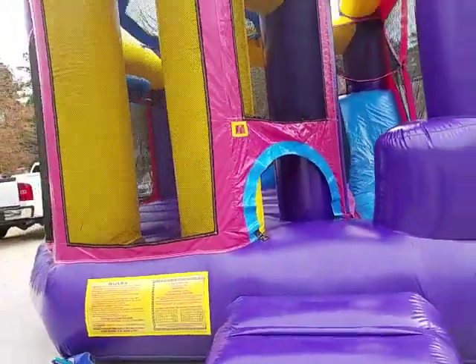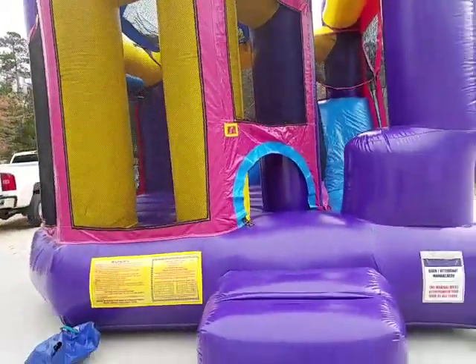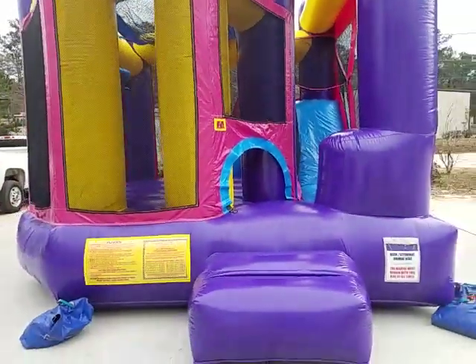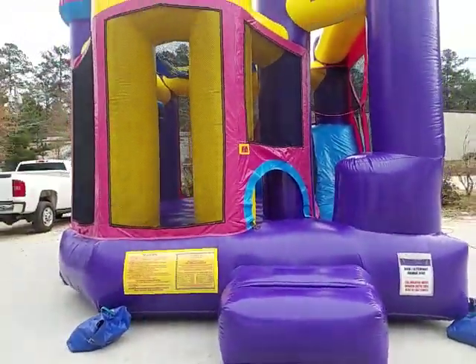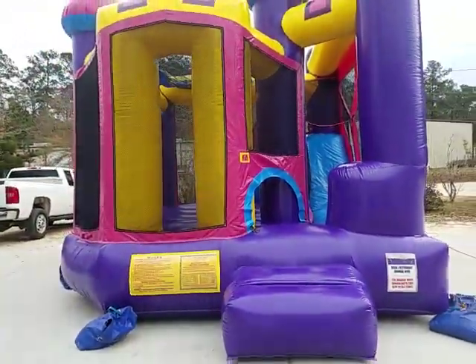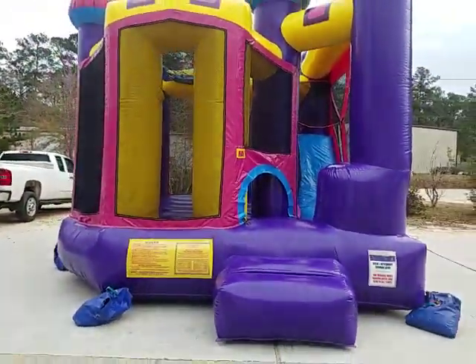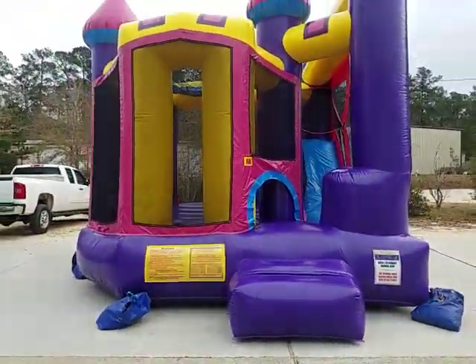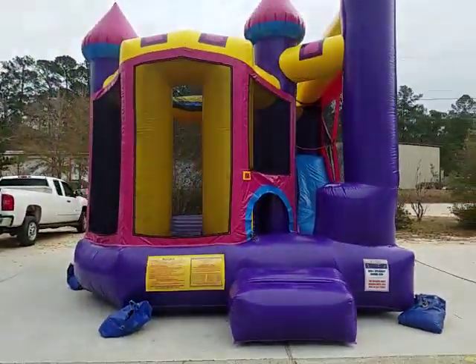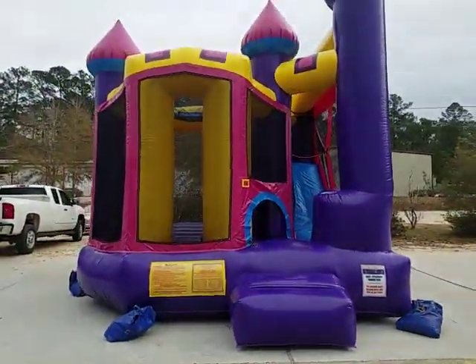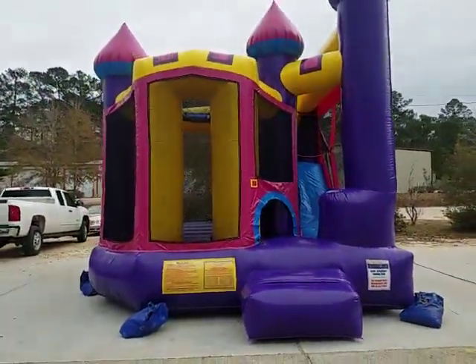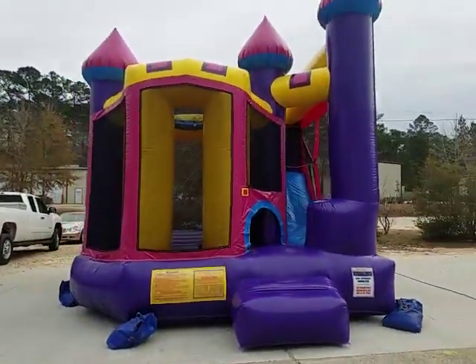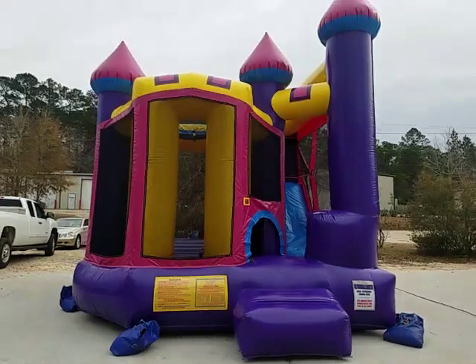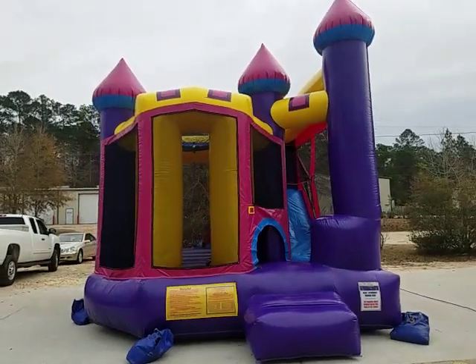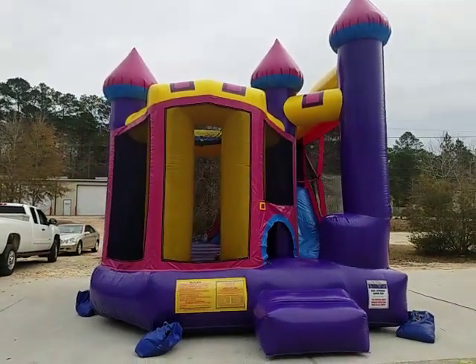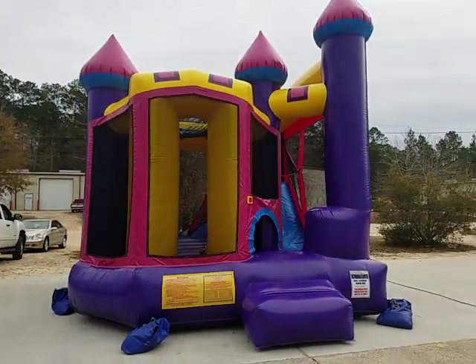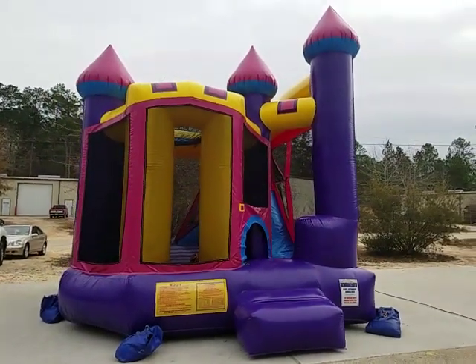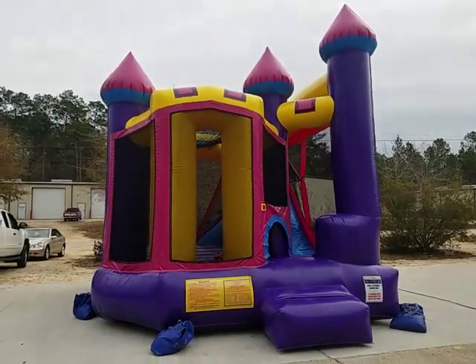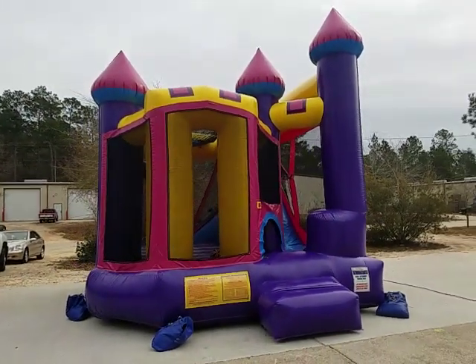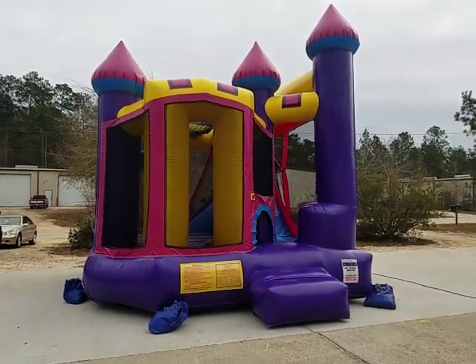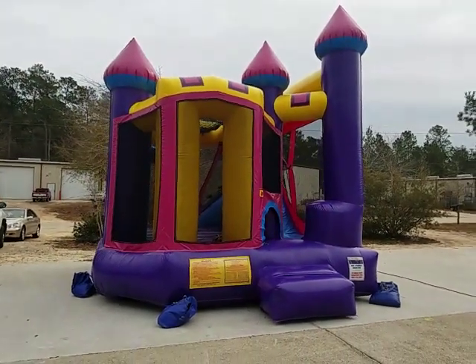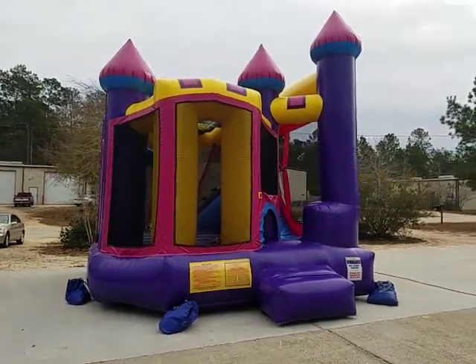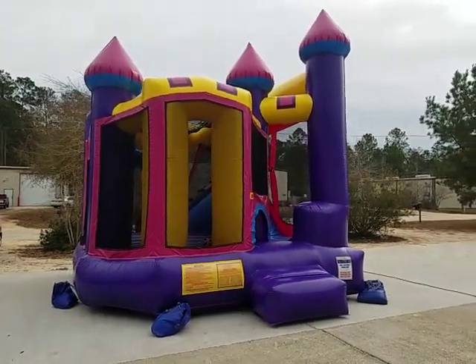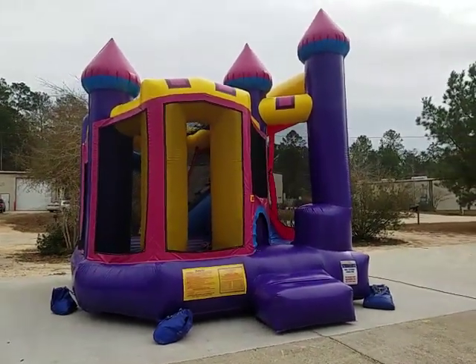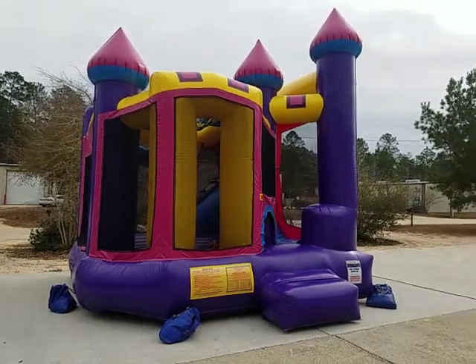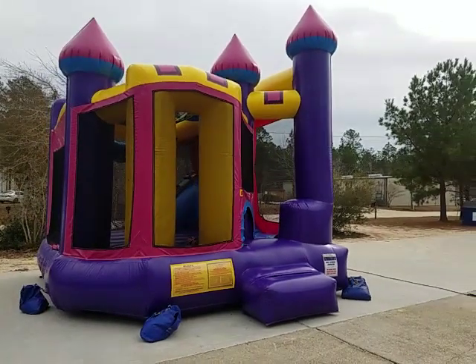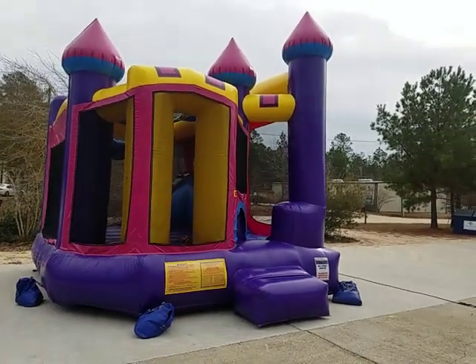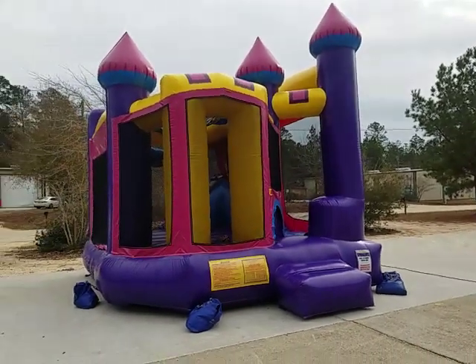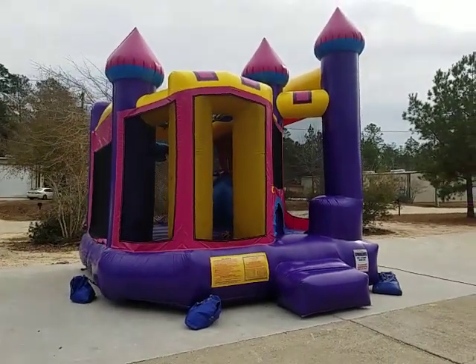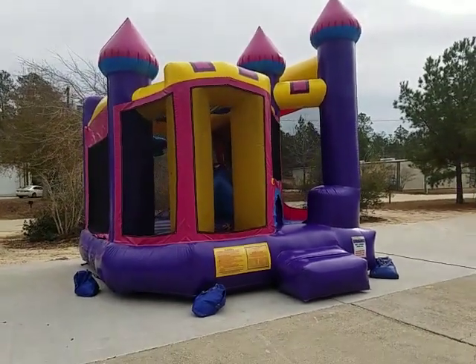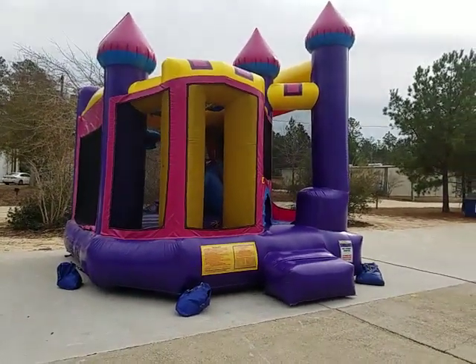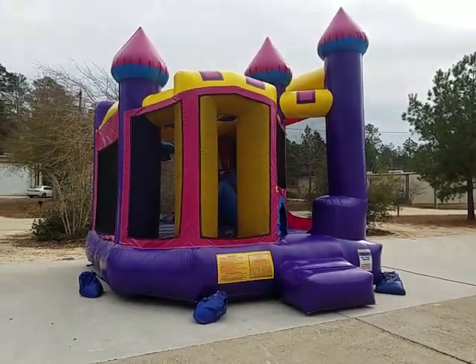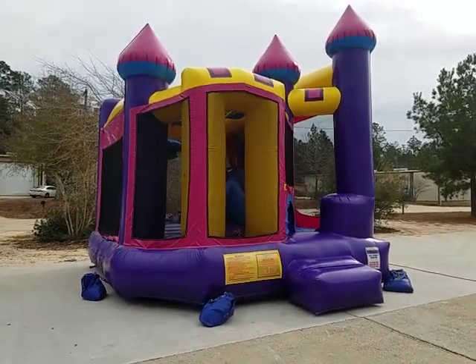This one's very popular from fall all the way through the spring whenever the weather is mild. Best Jump Inflatables — we deliver this in Mandeville, Covington, Slidell, and all surrounding areas.